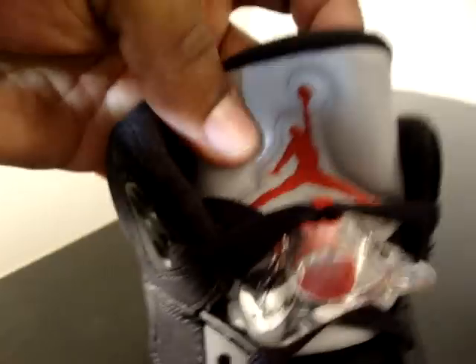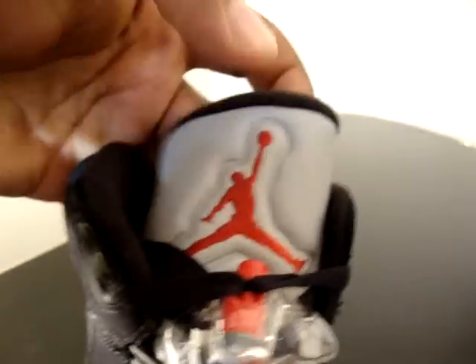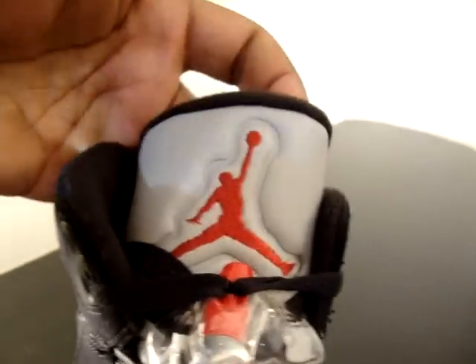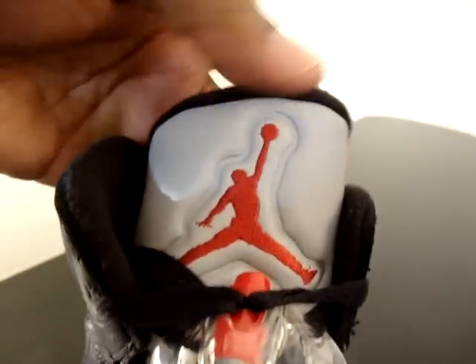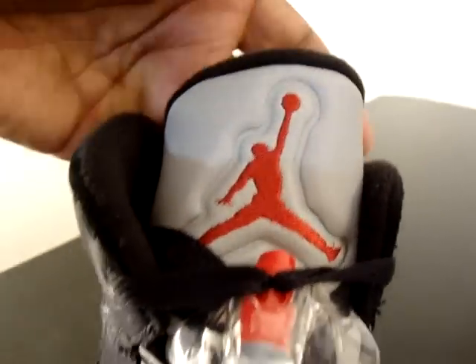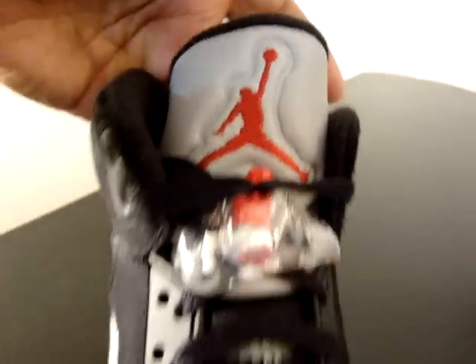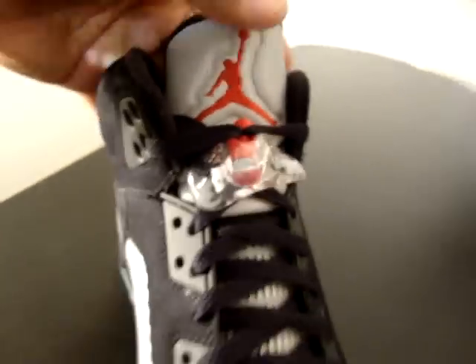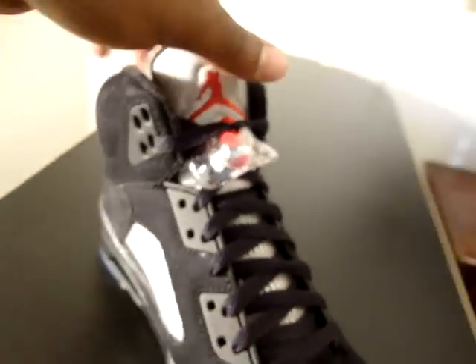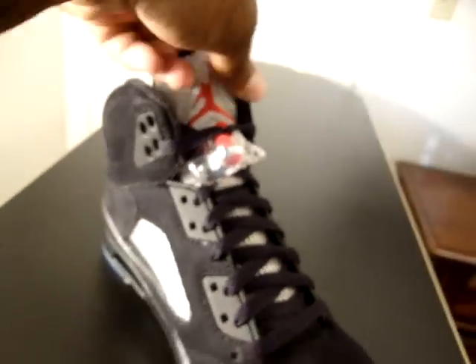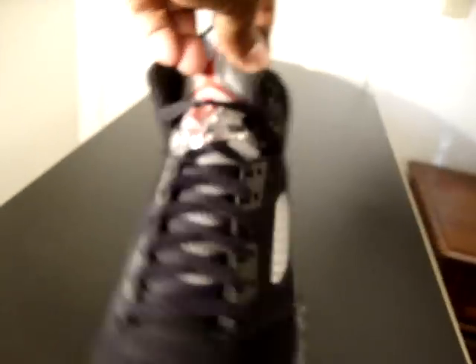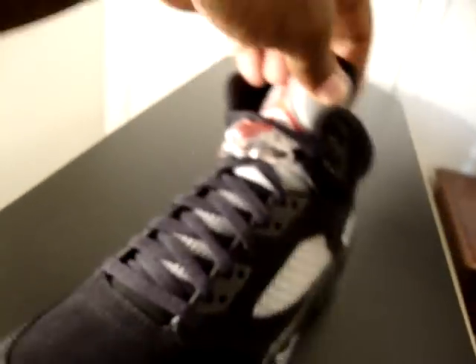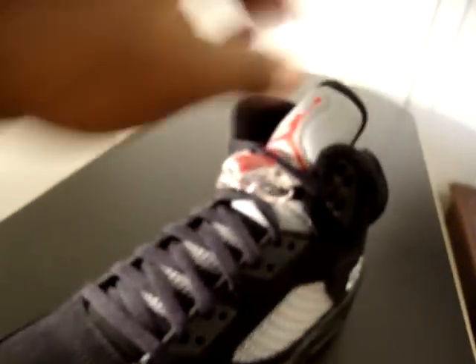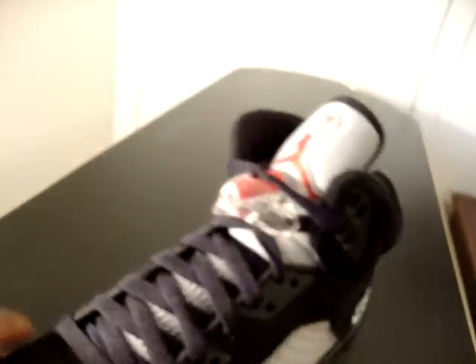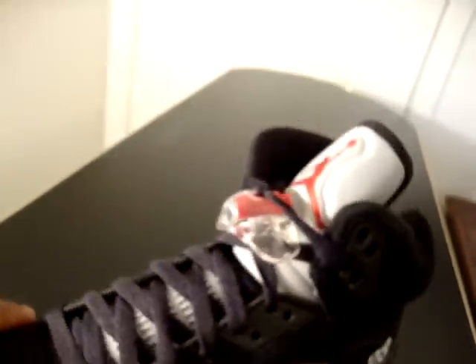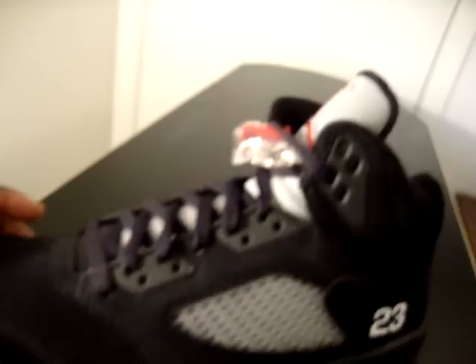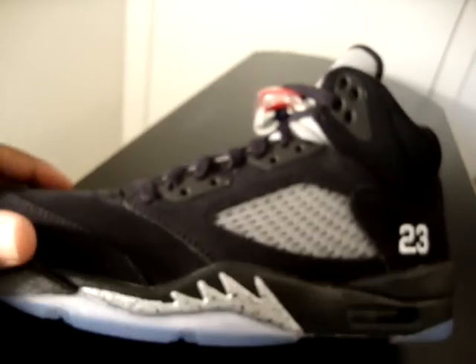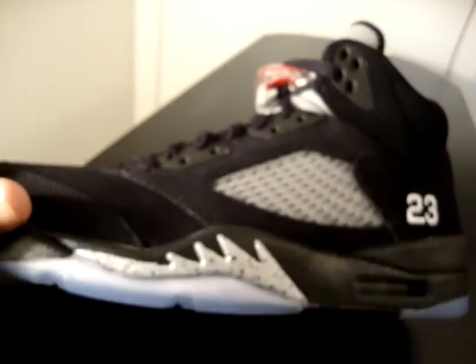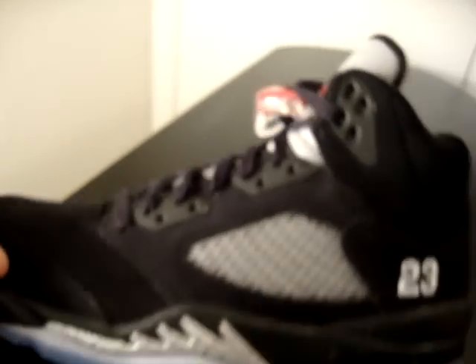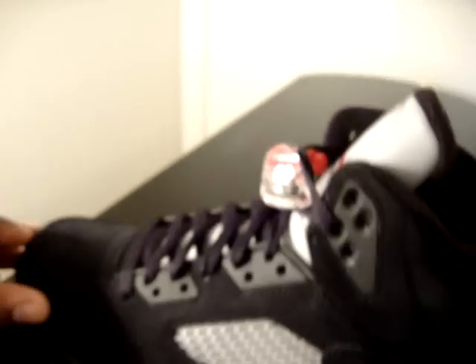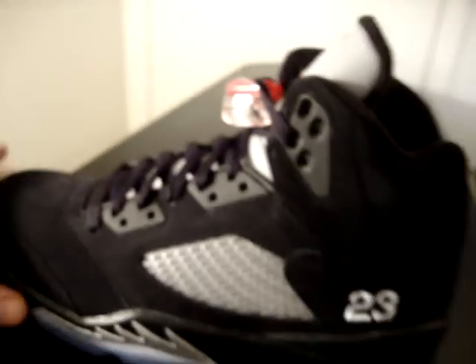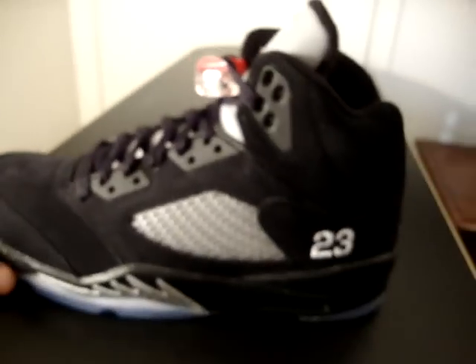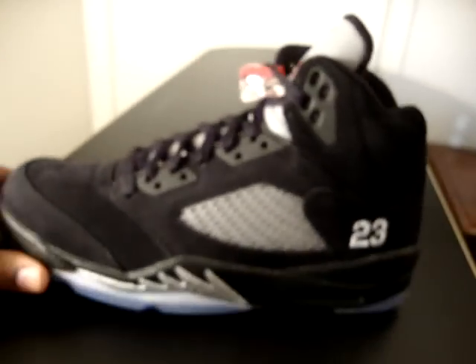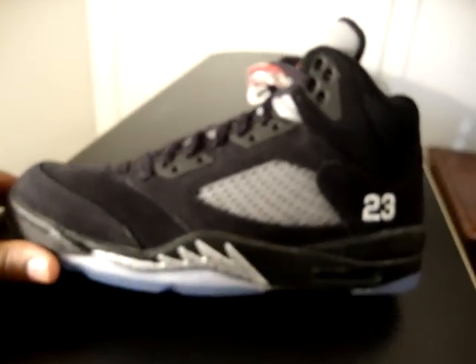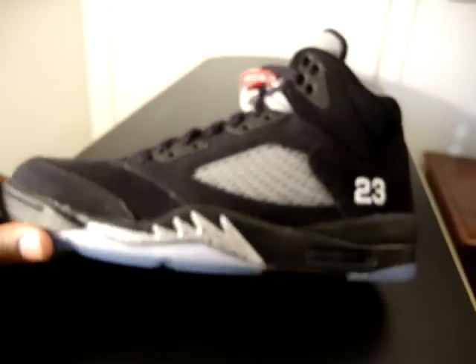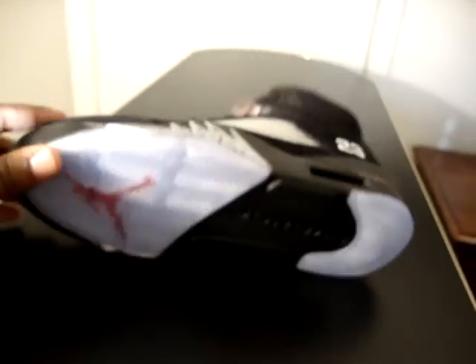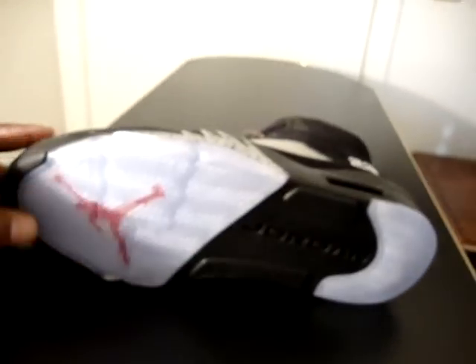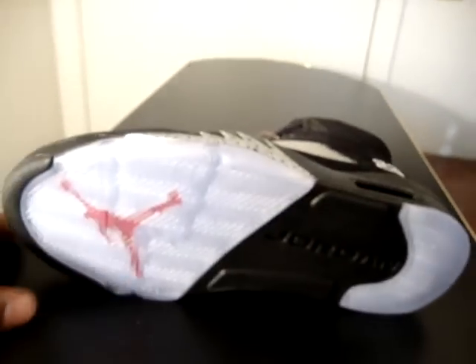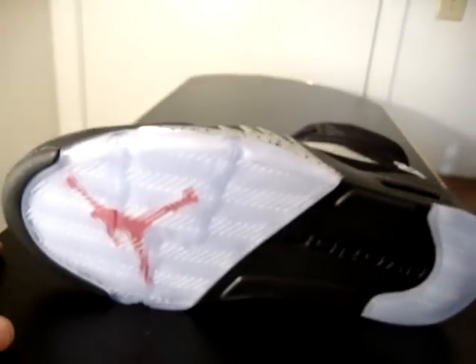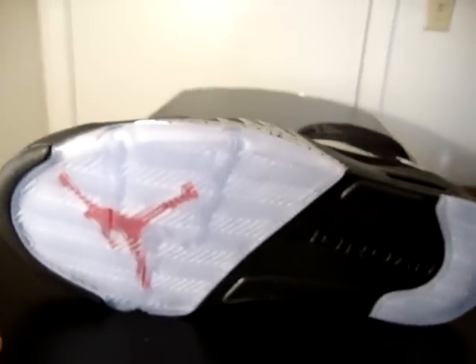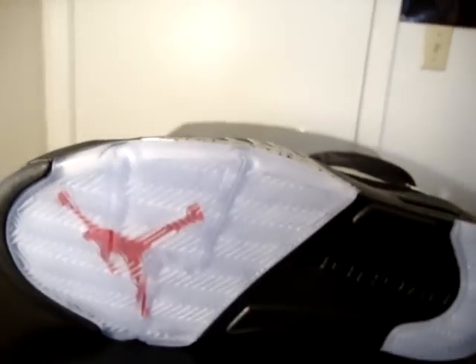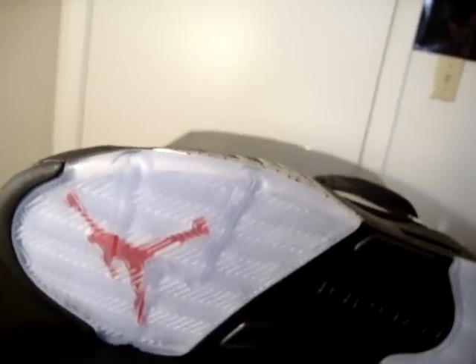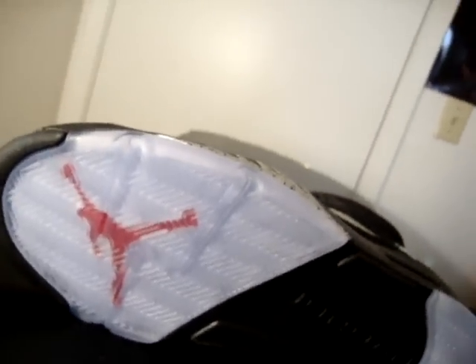Y'all know how the tongue goes — red Jumpman. Blue tin sole with a red Jumpman.